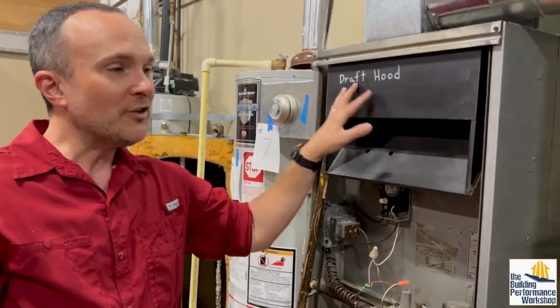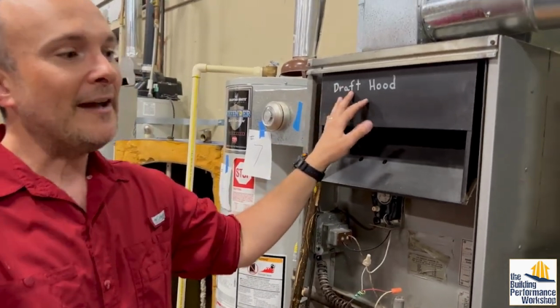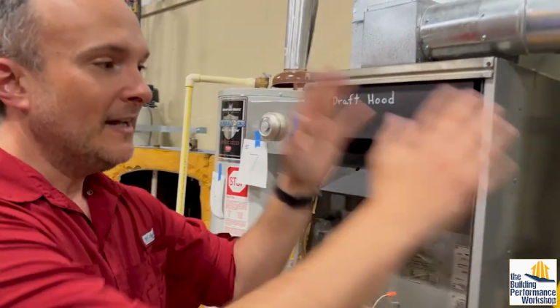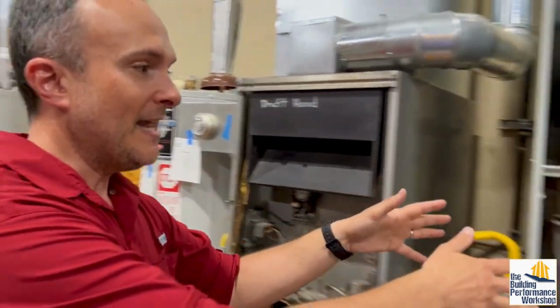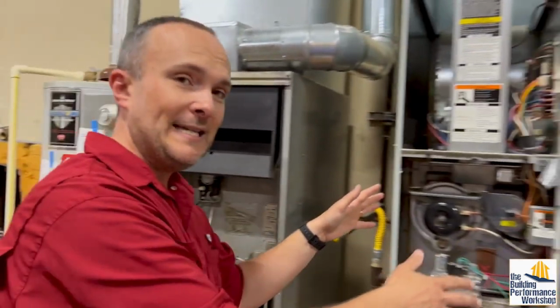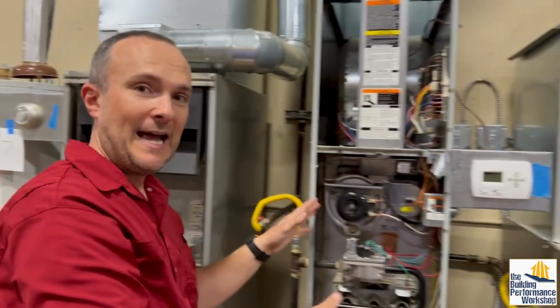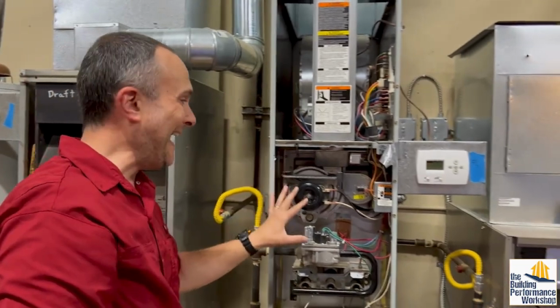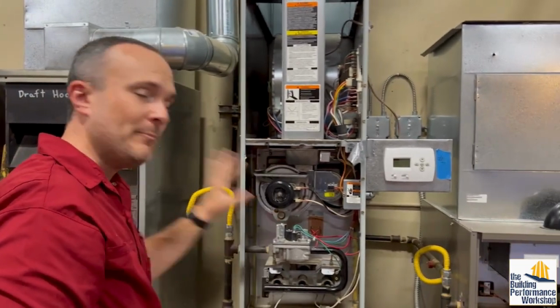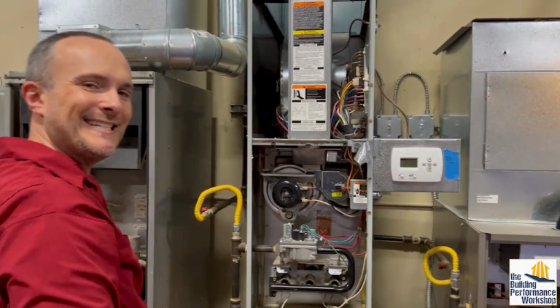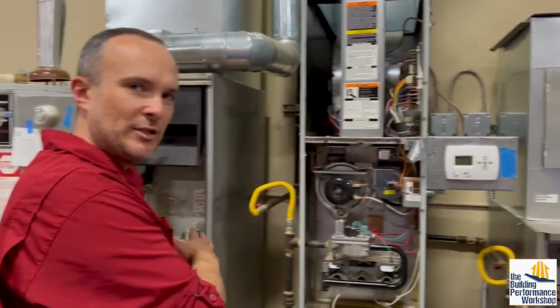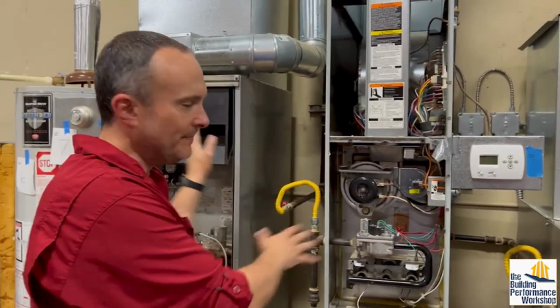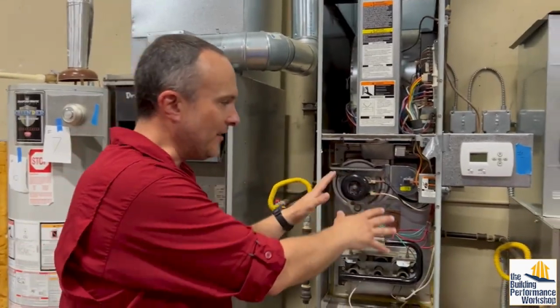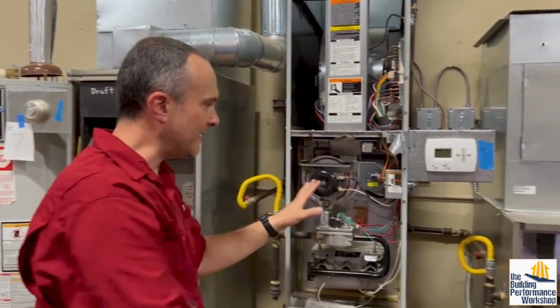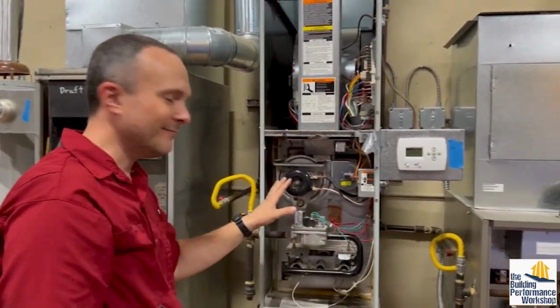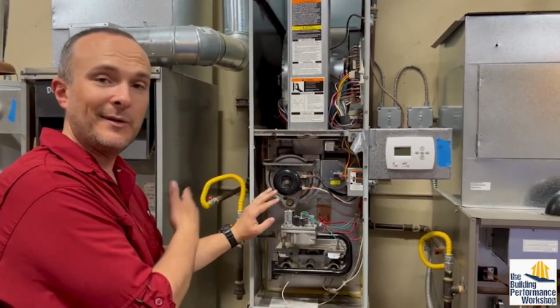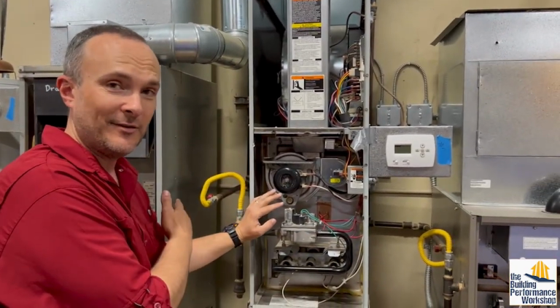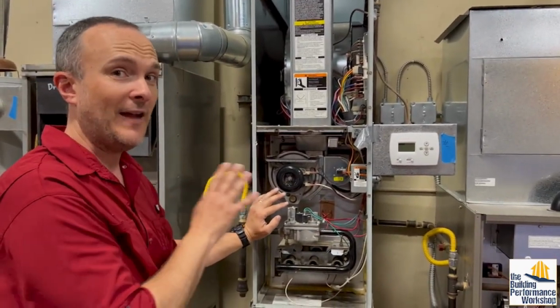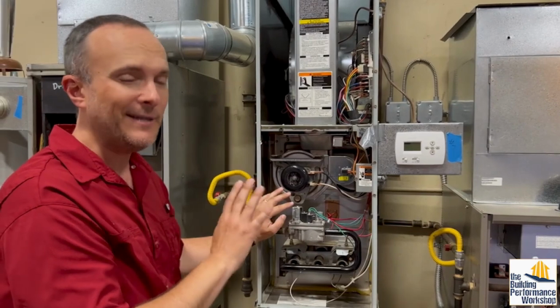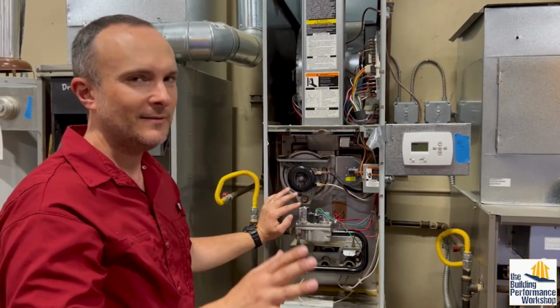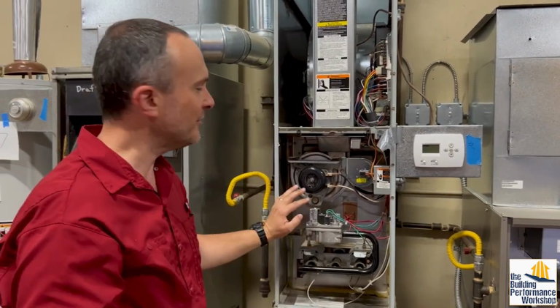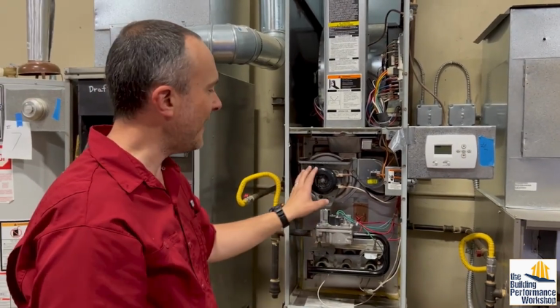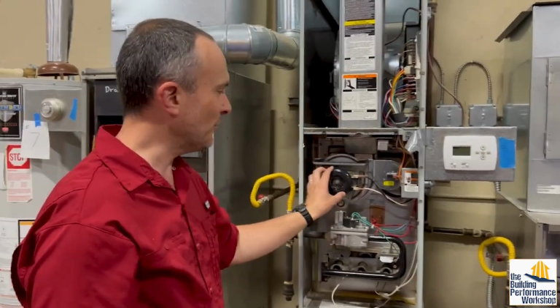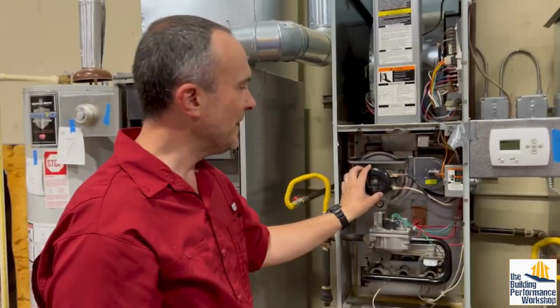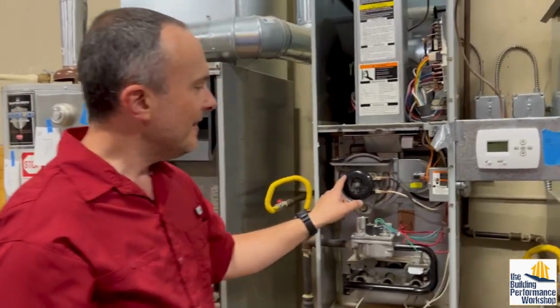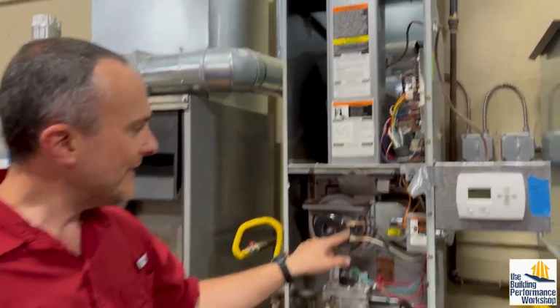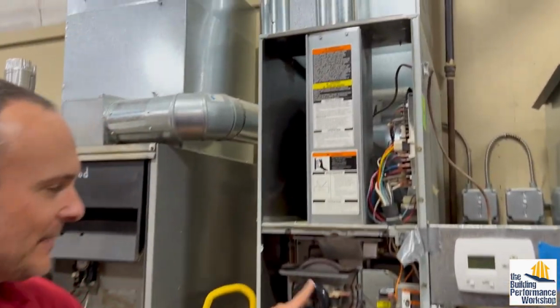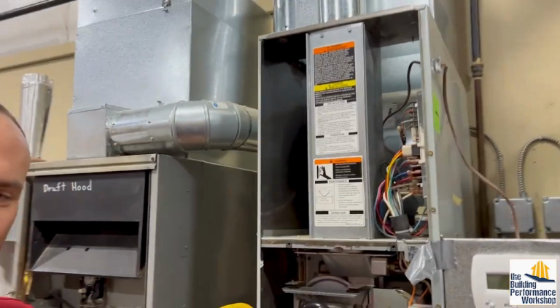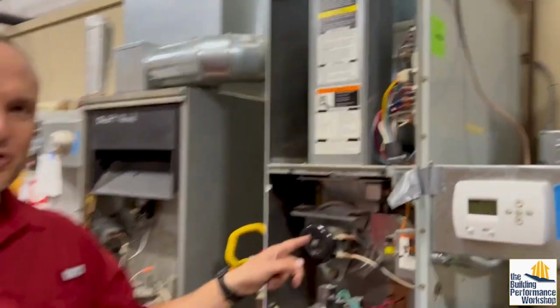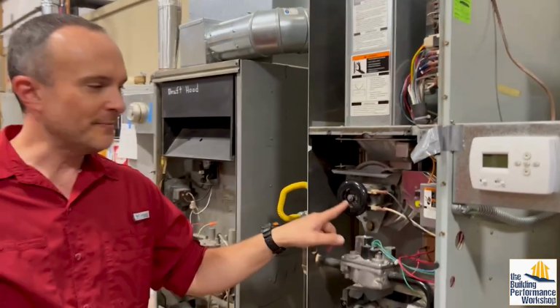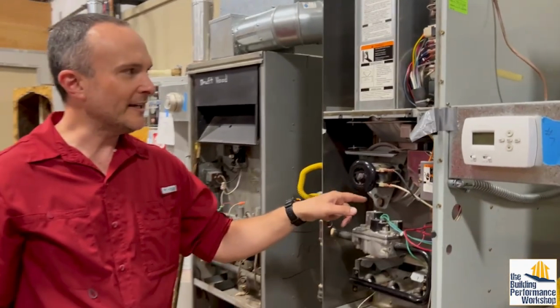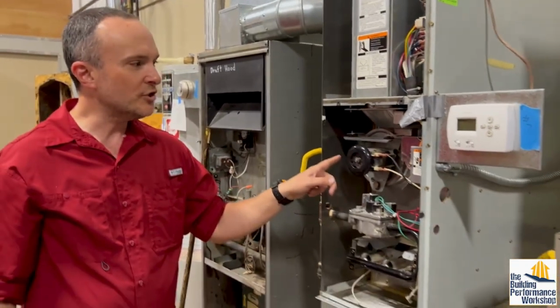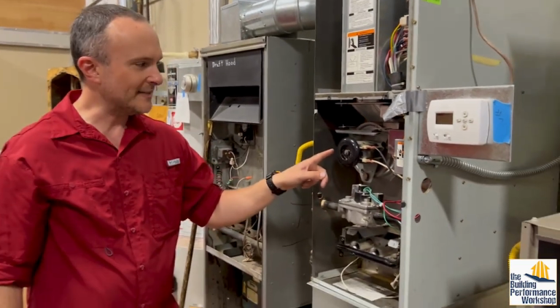Natural draft is then replaced by an 83% — this one is 80 to 83% efficient, and that's how they're manufactured; they're probably less efficient than that if they're older. This right here is called a draft inducer, and this type is called an induced draft system.